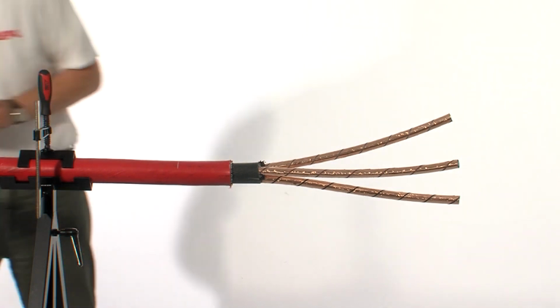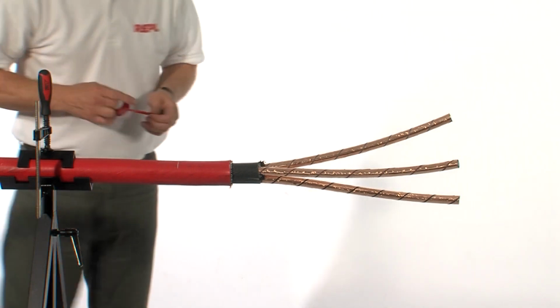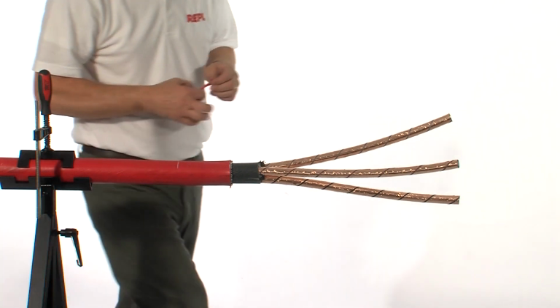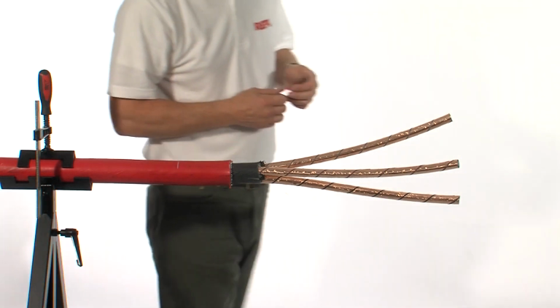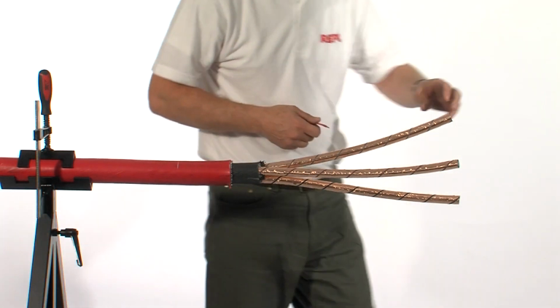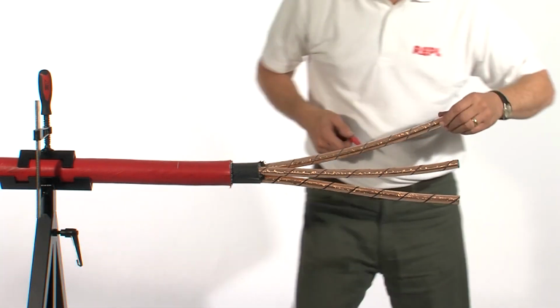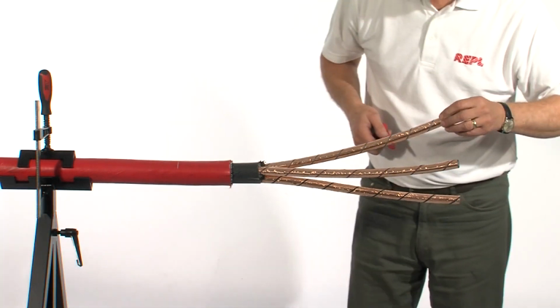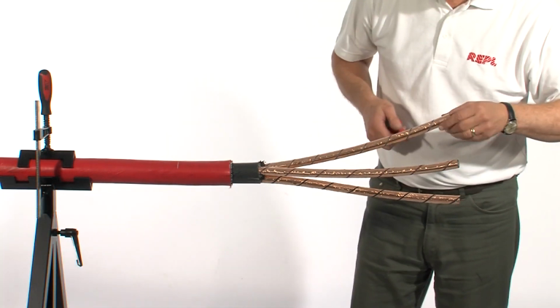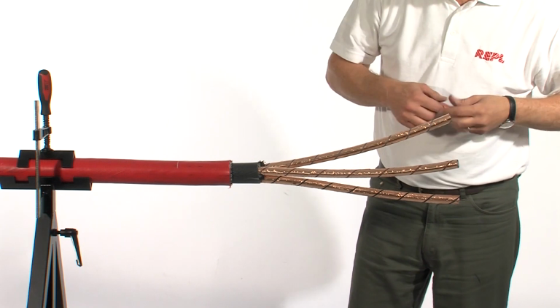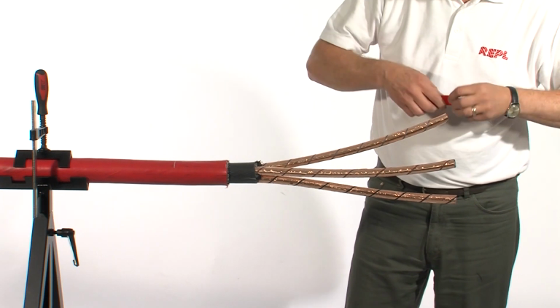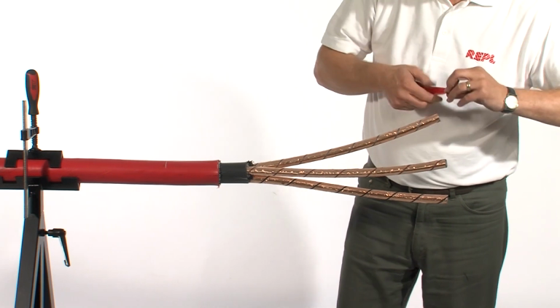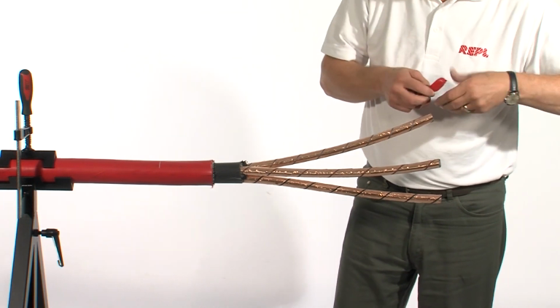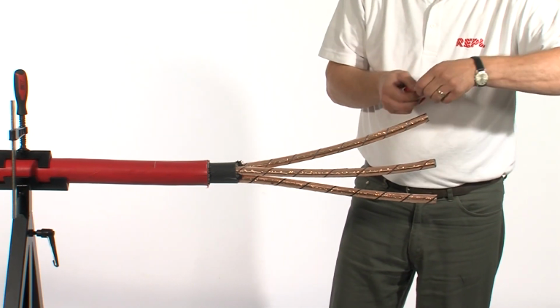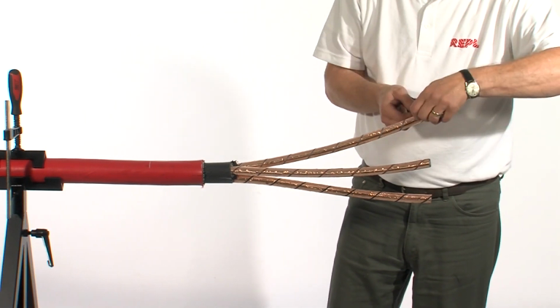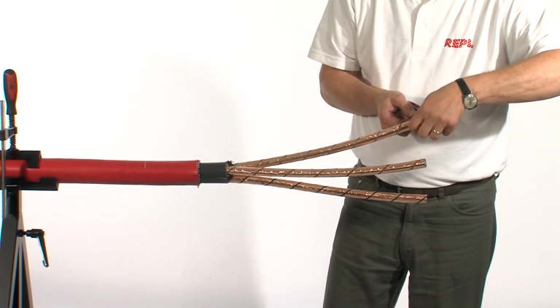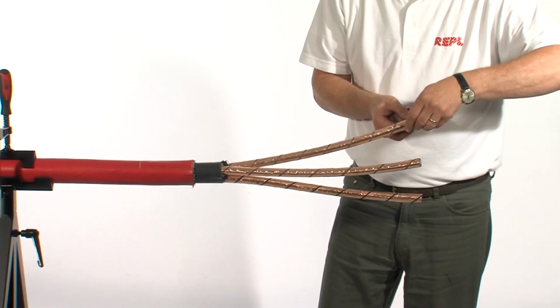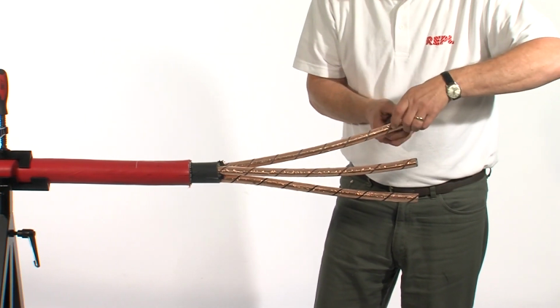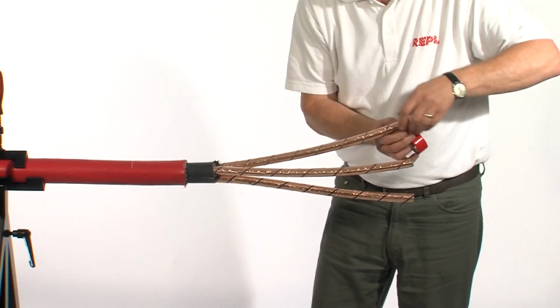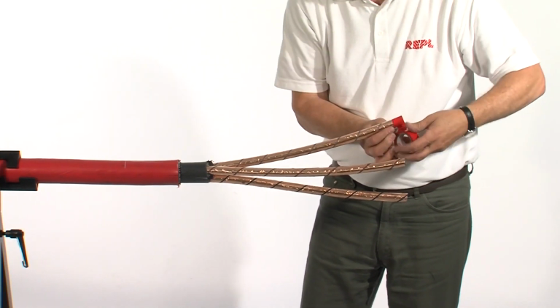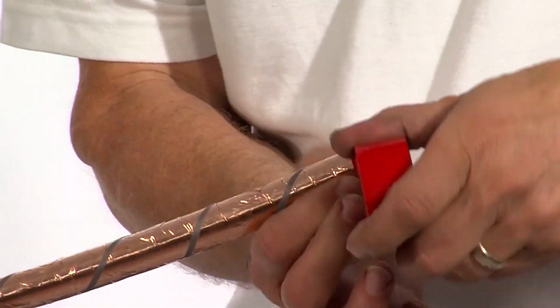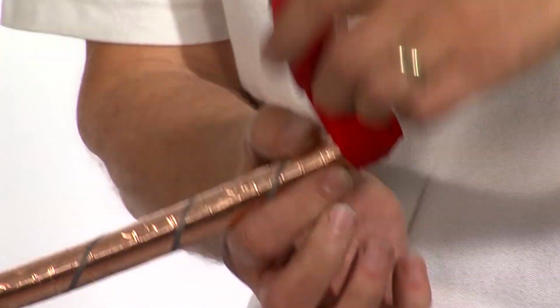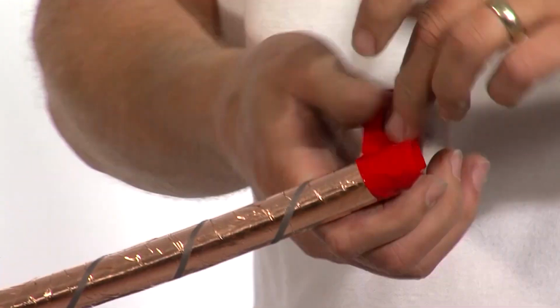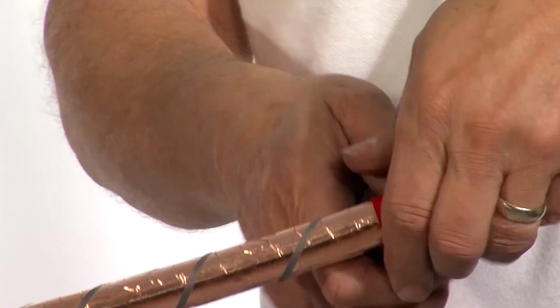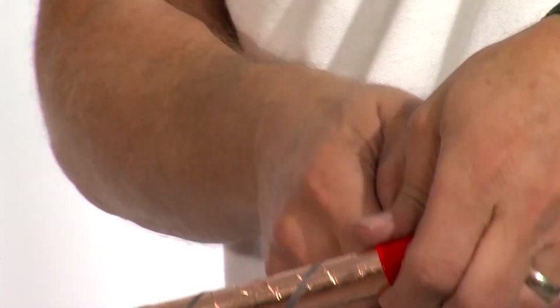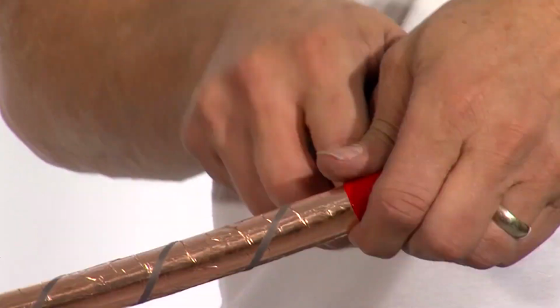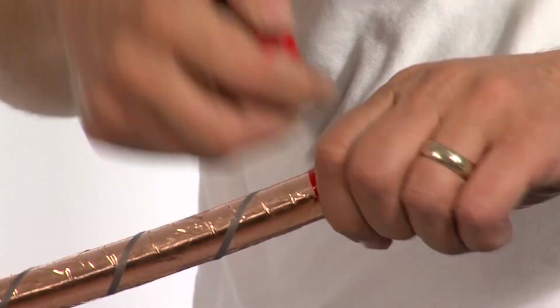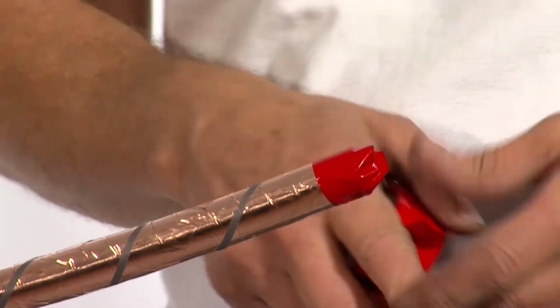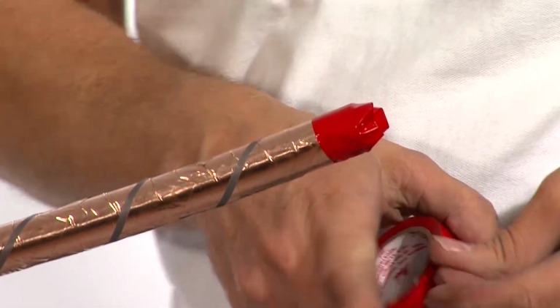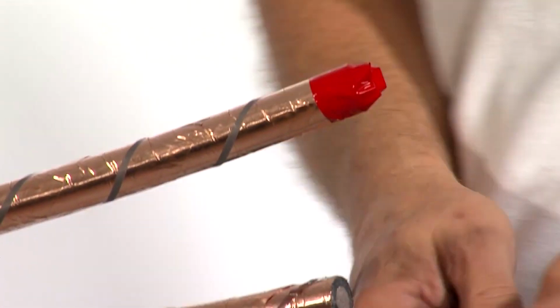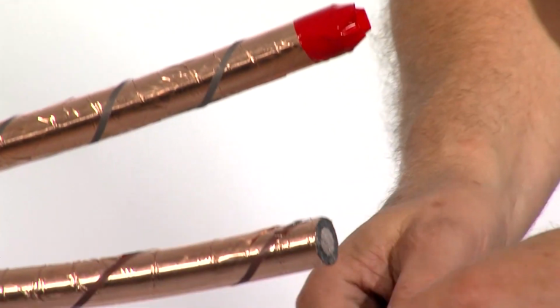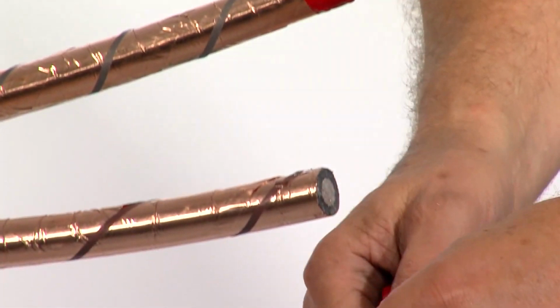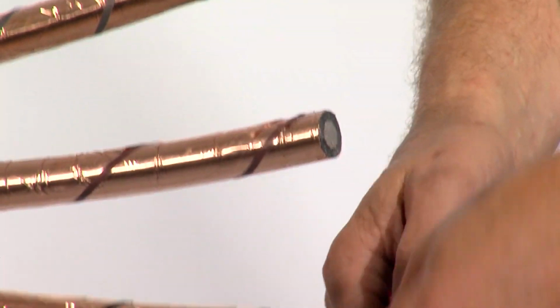It may be advisable to use a band of PVC tape or something similar at the end of the cores to prevent the tape screens from unwrapping.